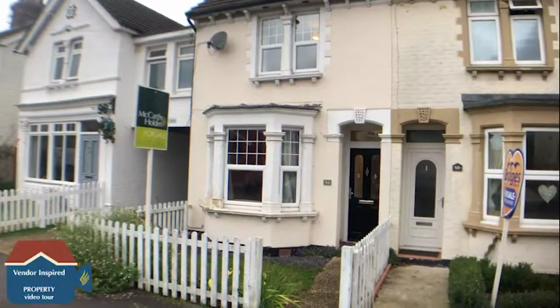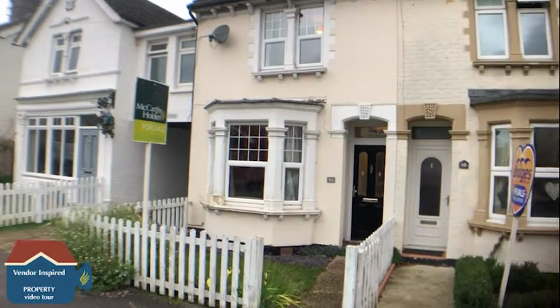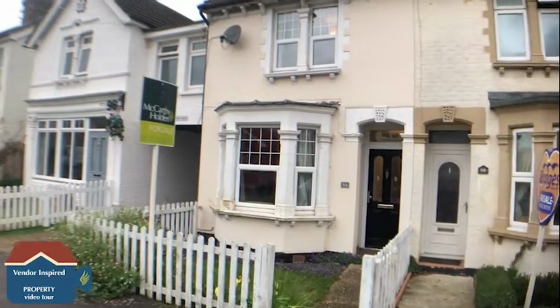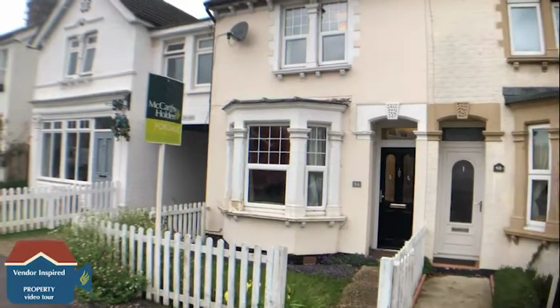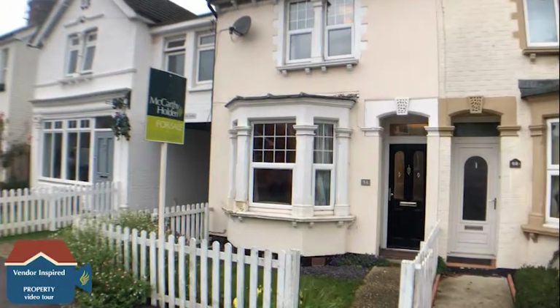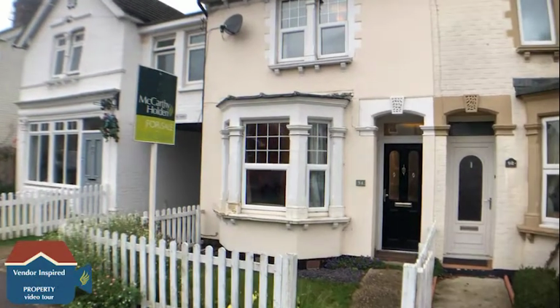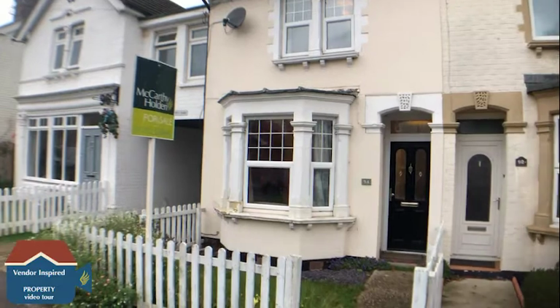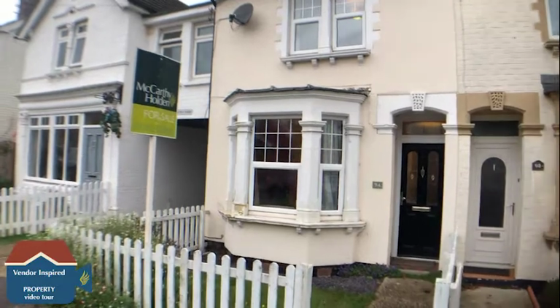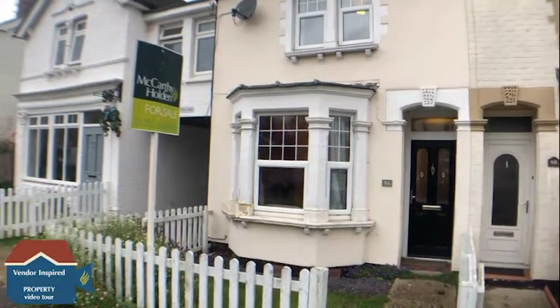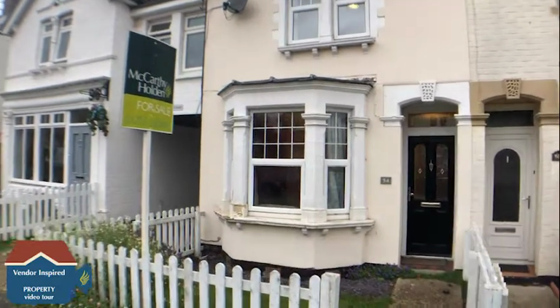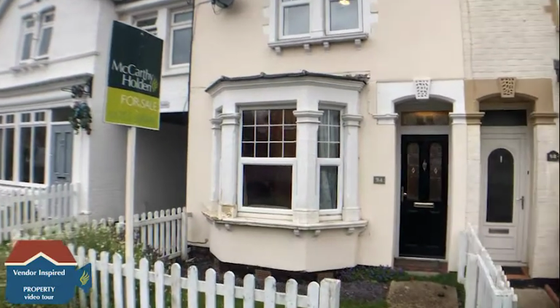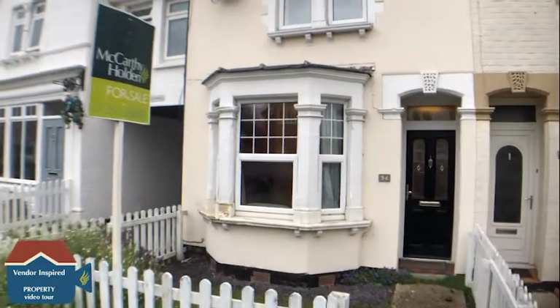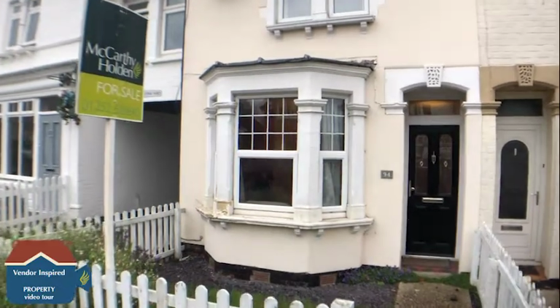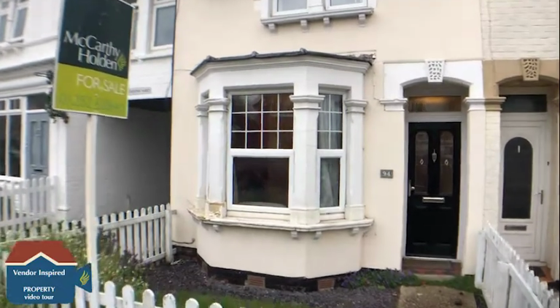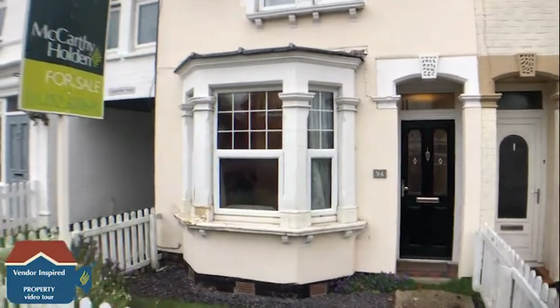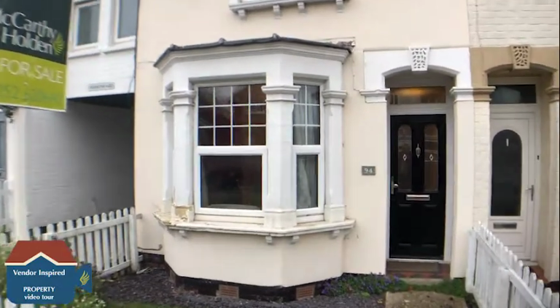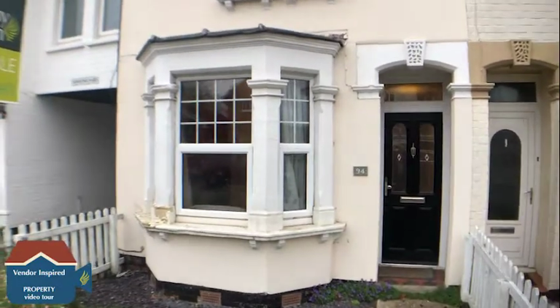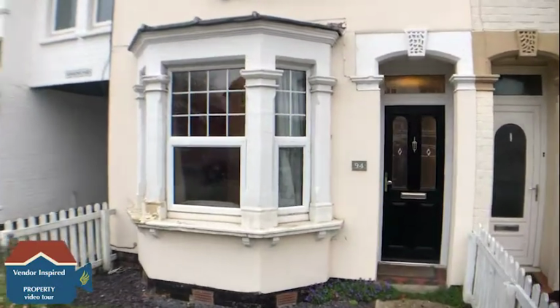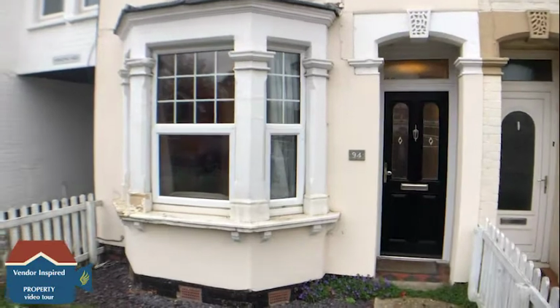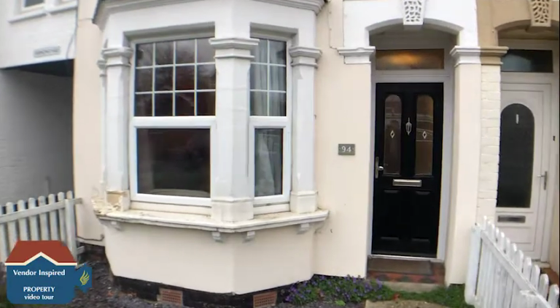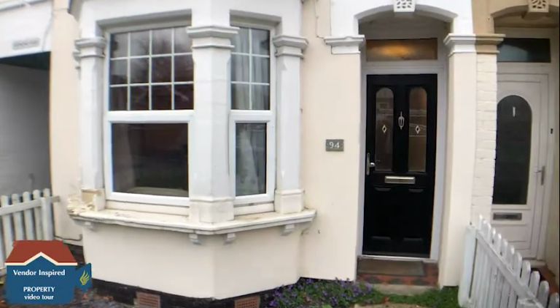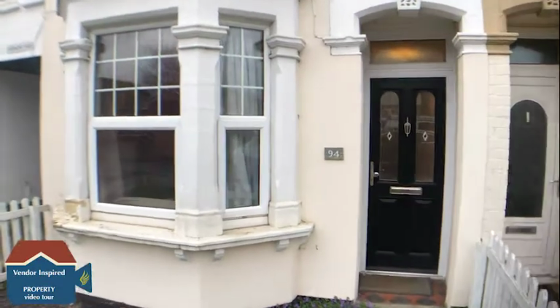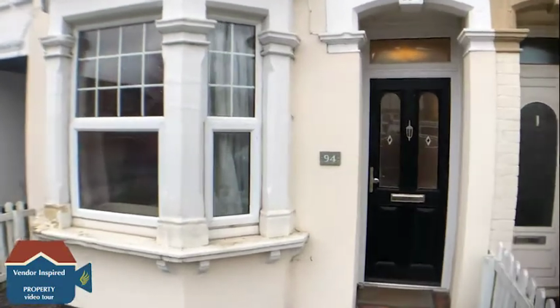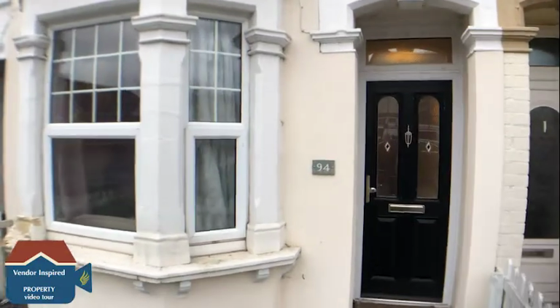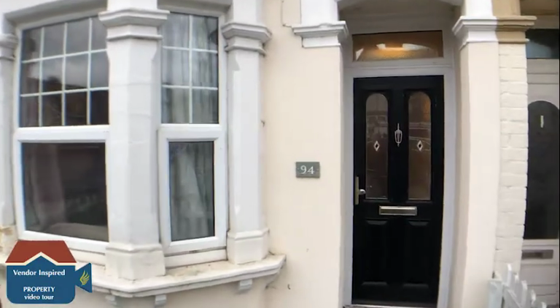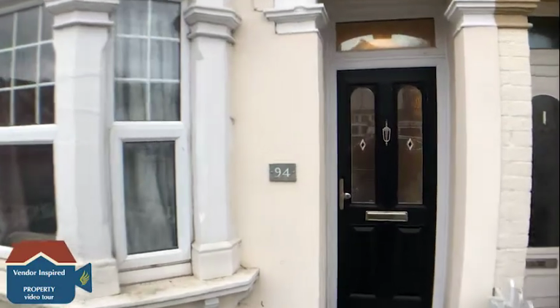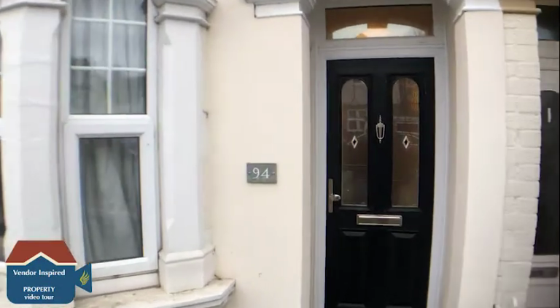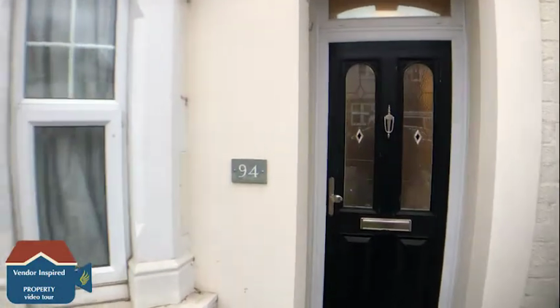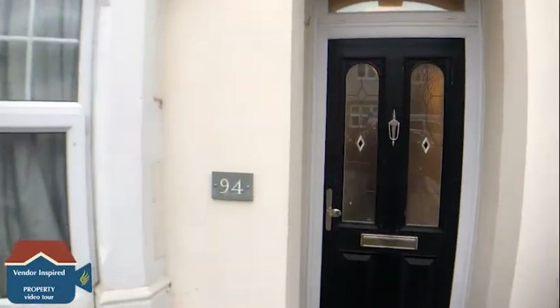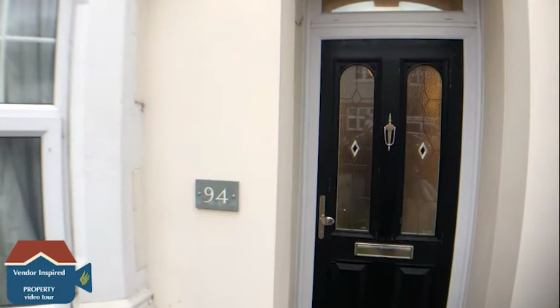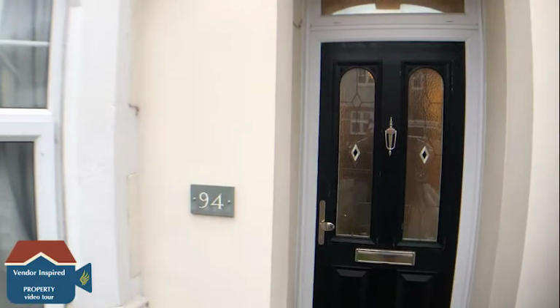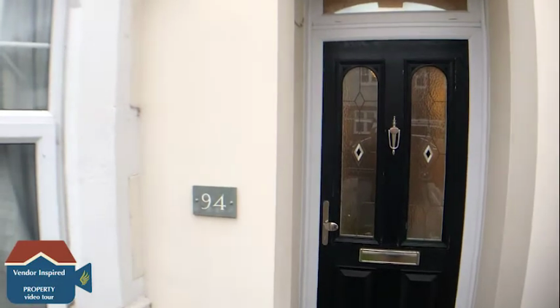Today we're taking a look around this lovely character home. The property itself is situated close to Fleet Town Centre and close to Fleet Main Line Railway Station. Let's take a closer look inside.